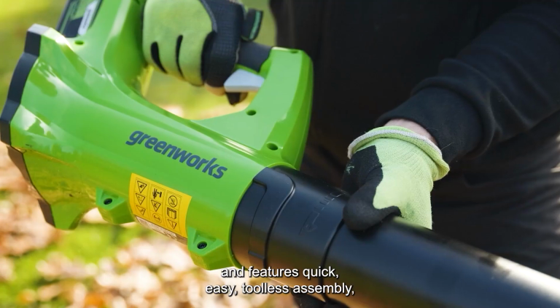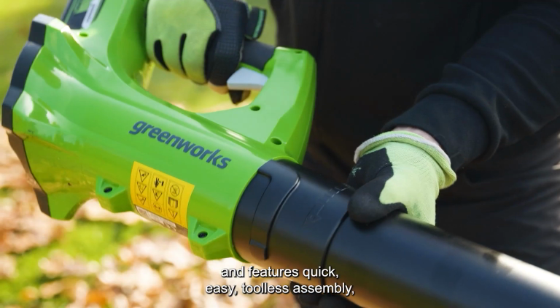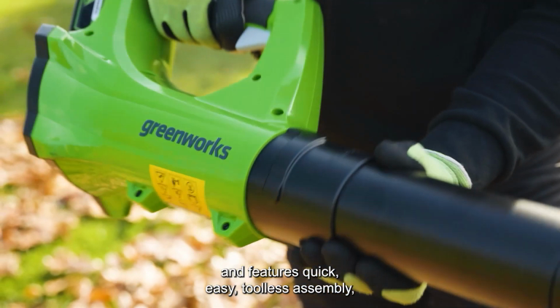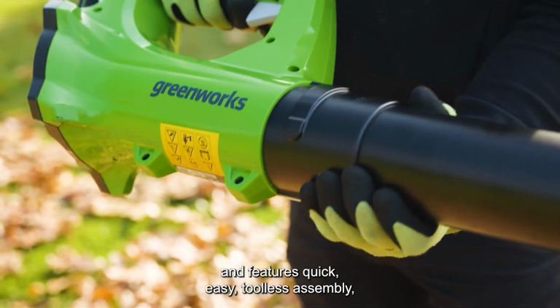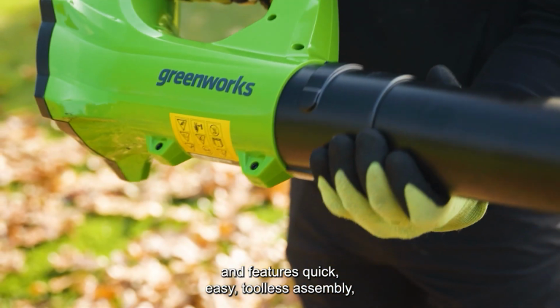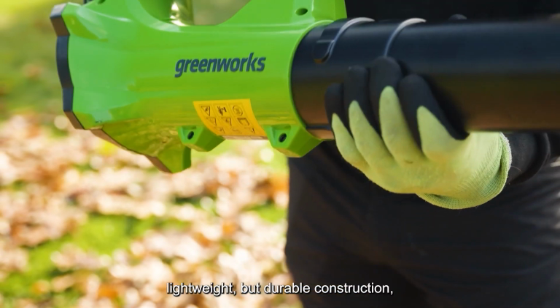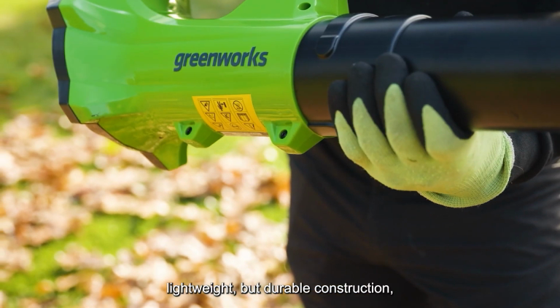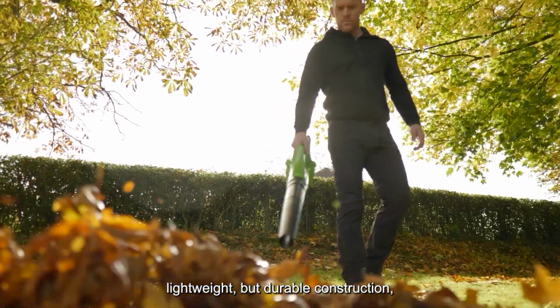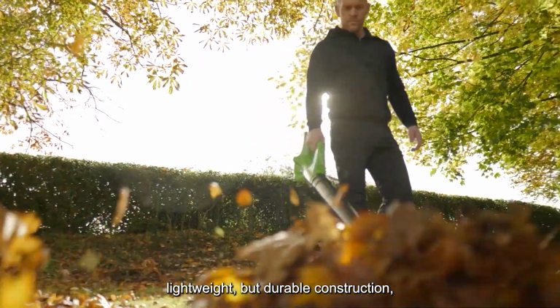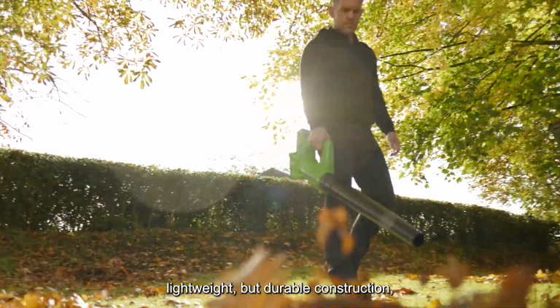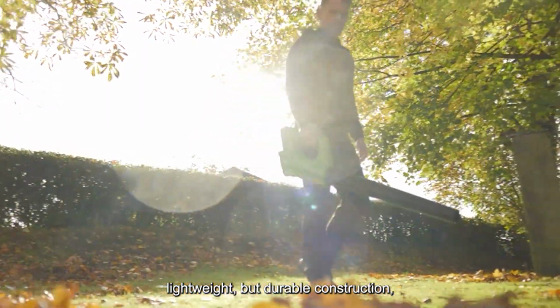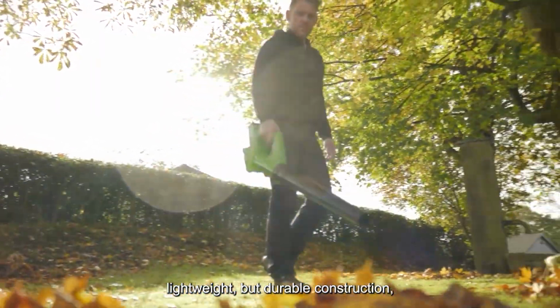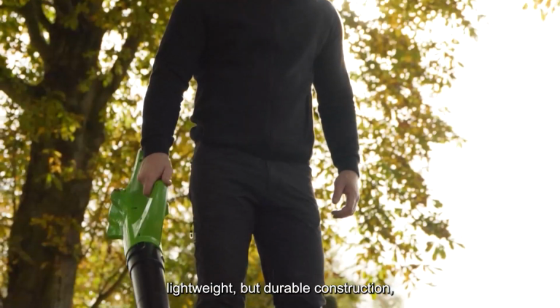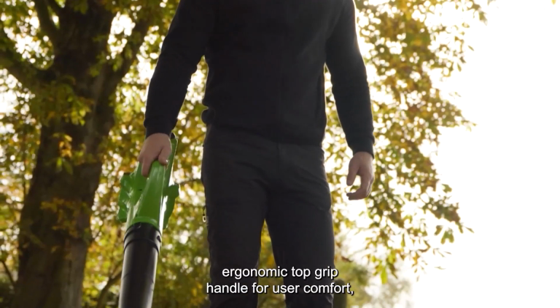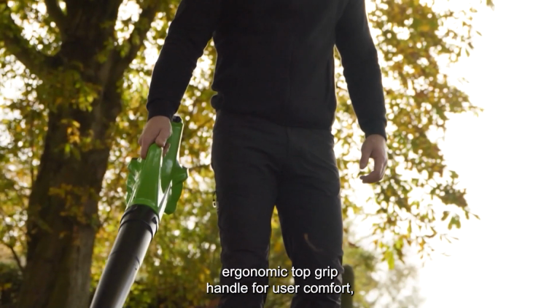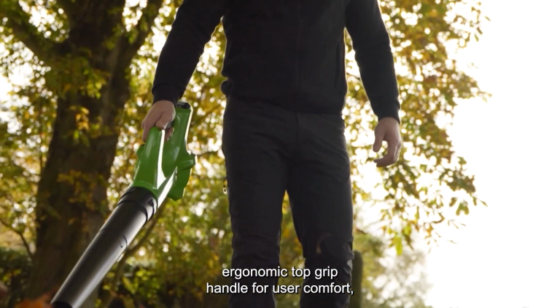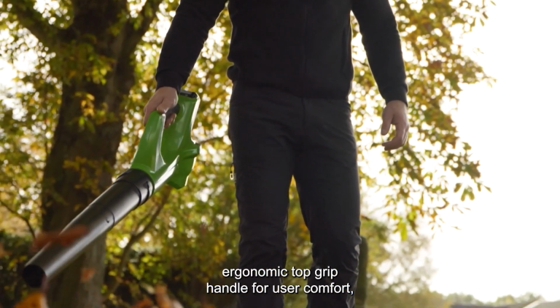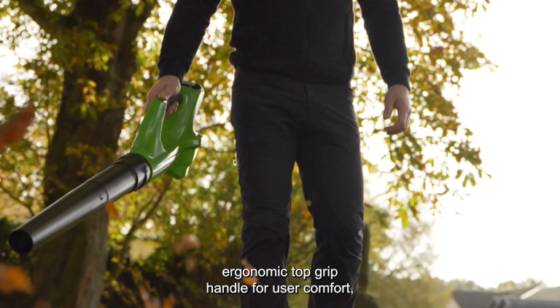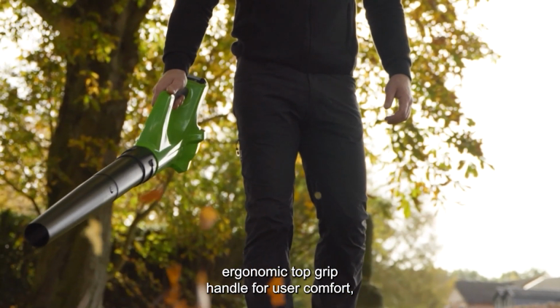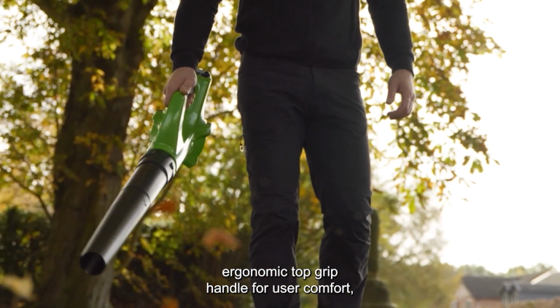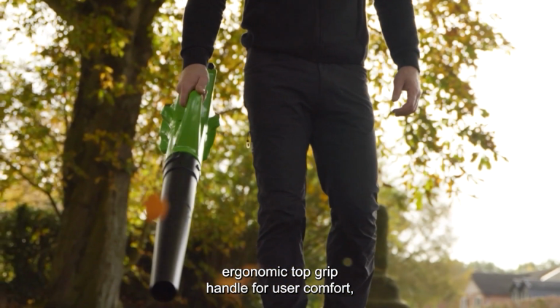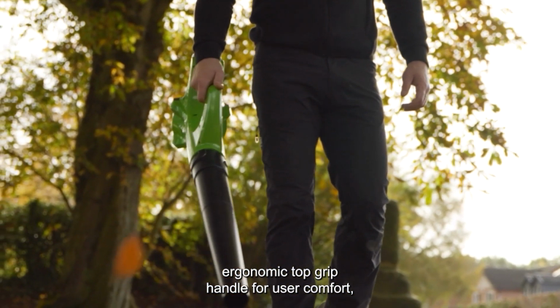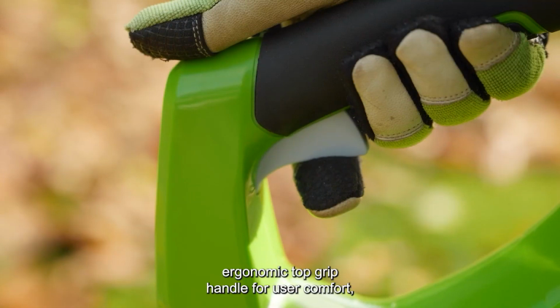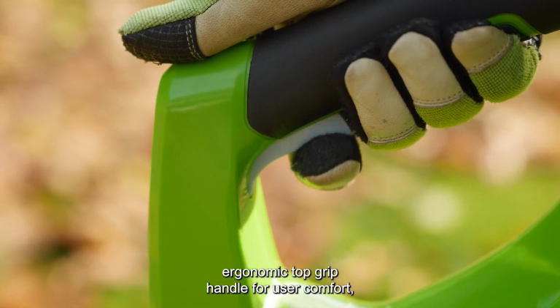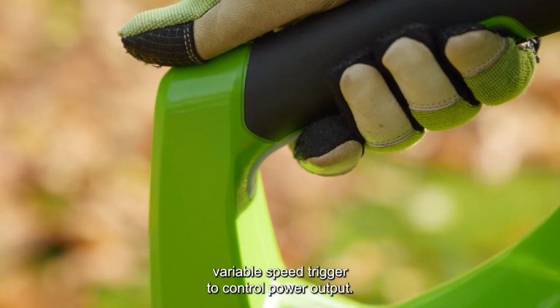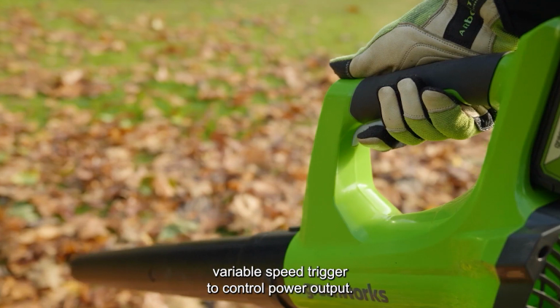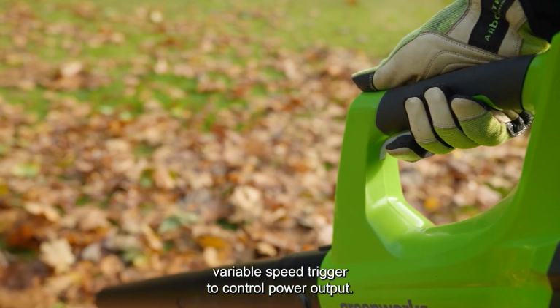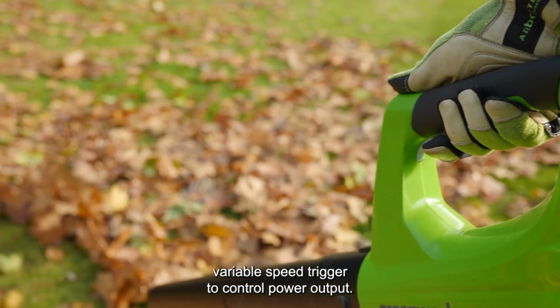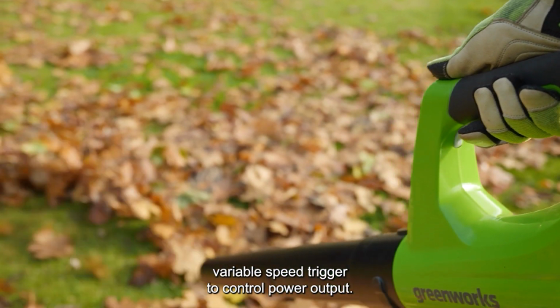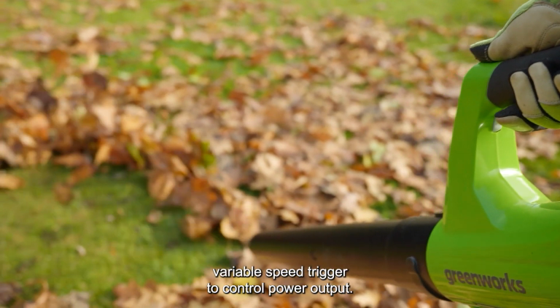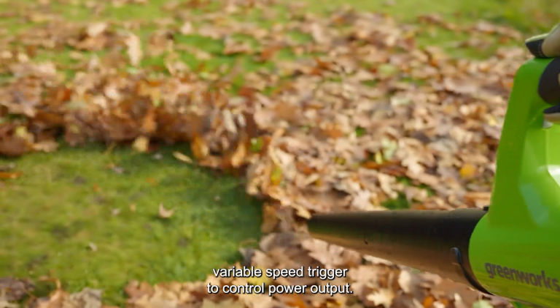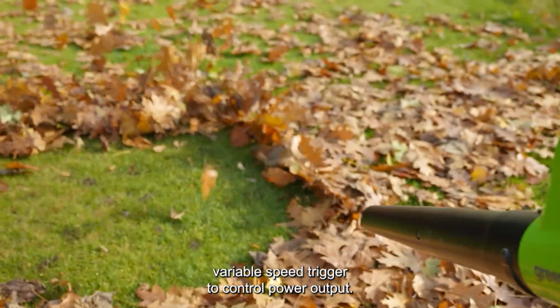It features quick, easy tool-less assembly, lightweight but durable construction, an ergonomic top grip handle for user comfort, and a variable speed trigger to control power output.